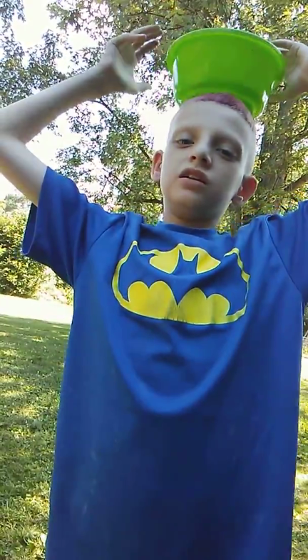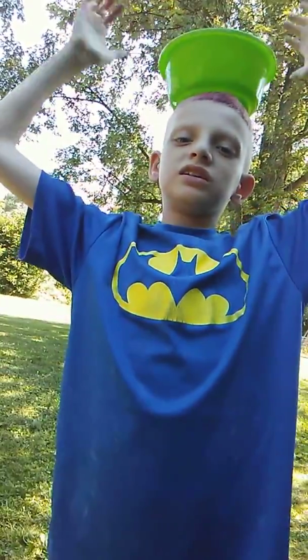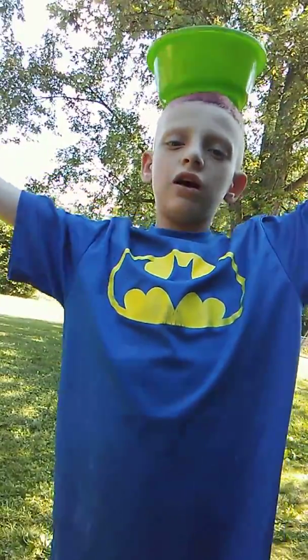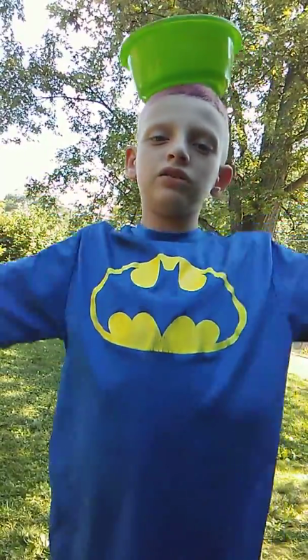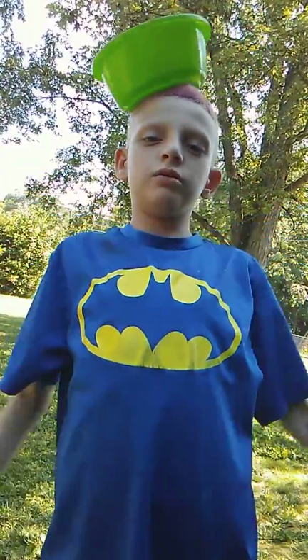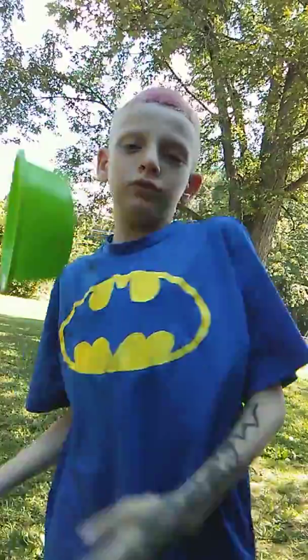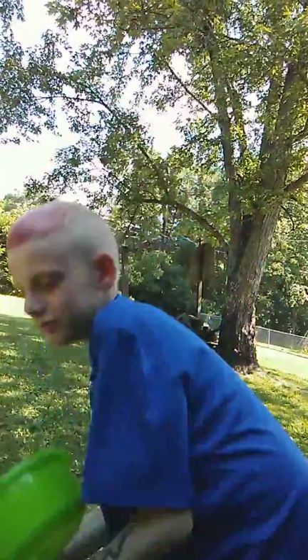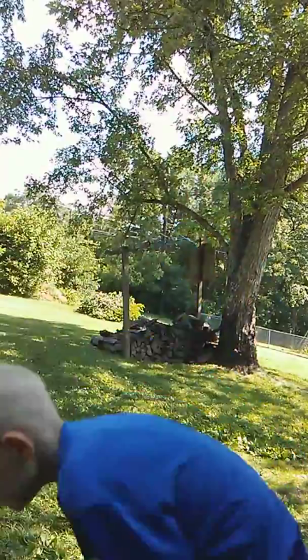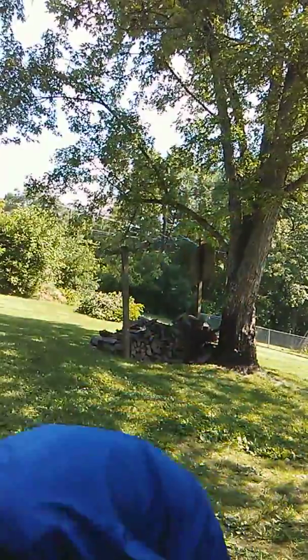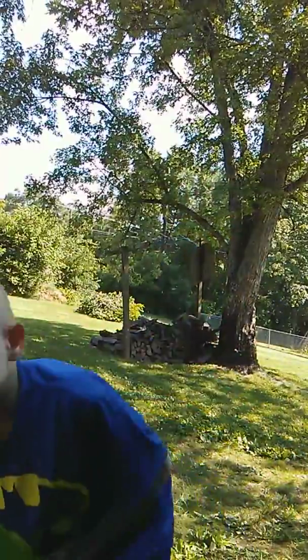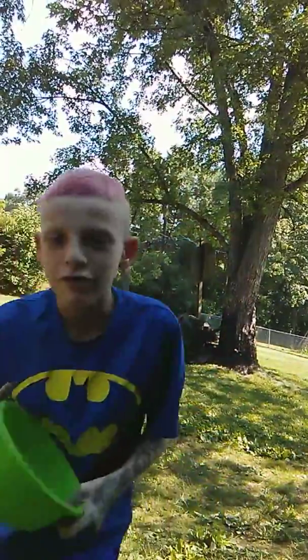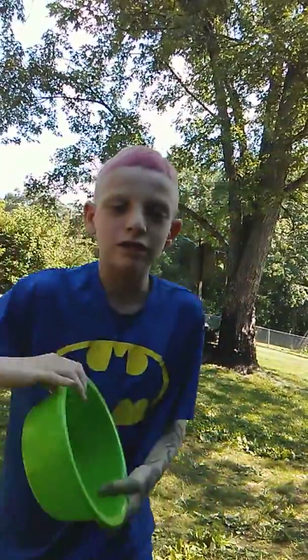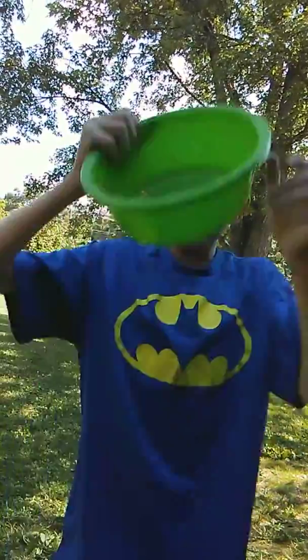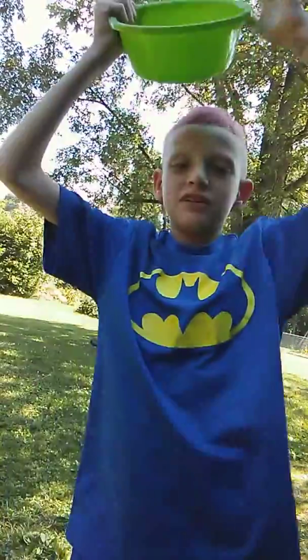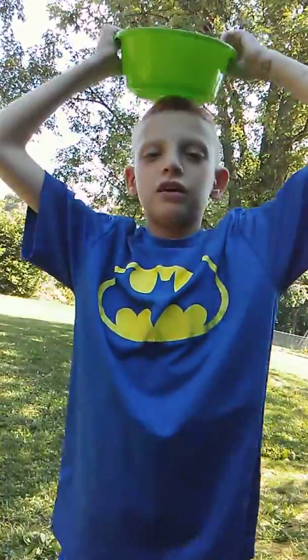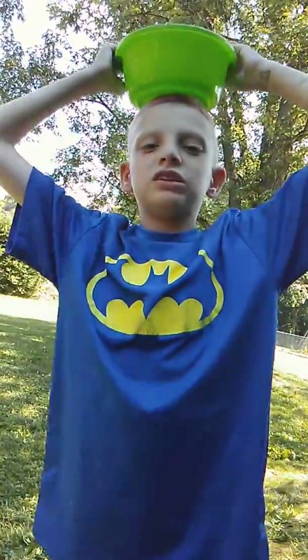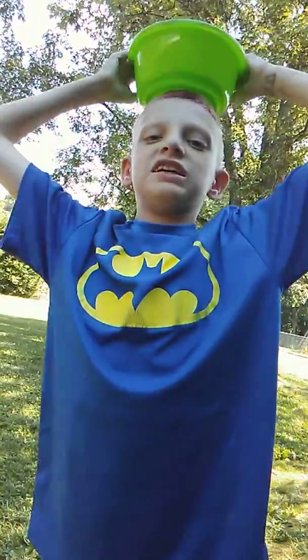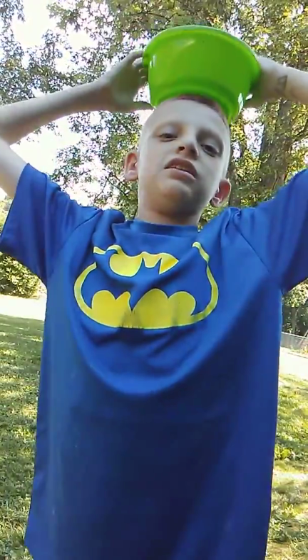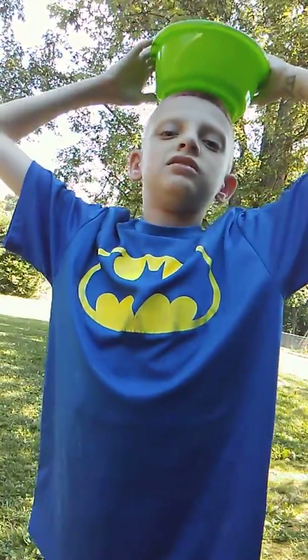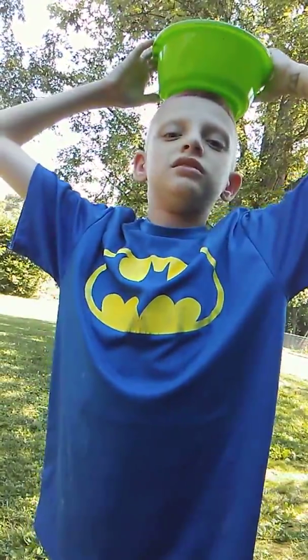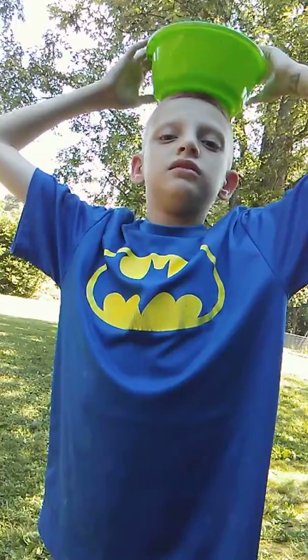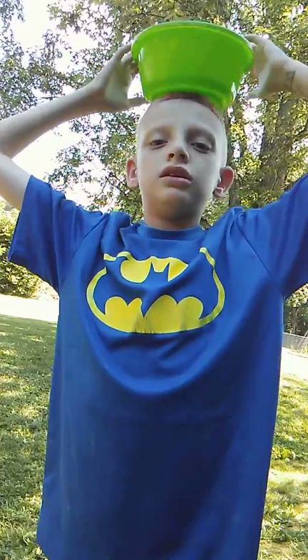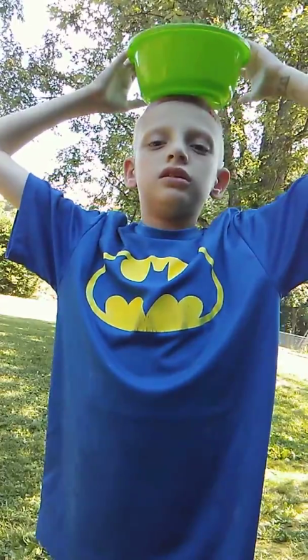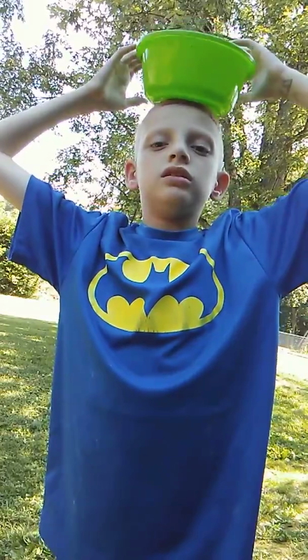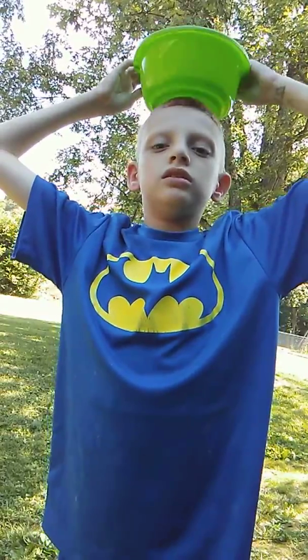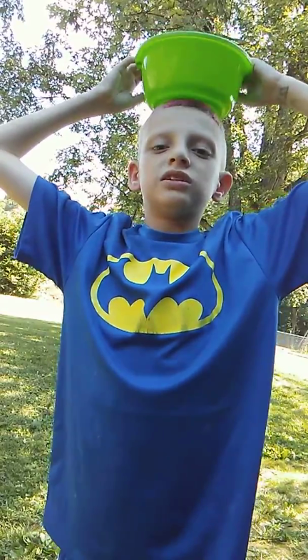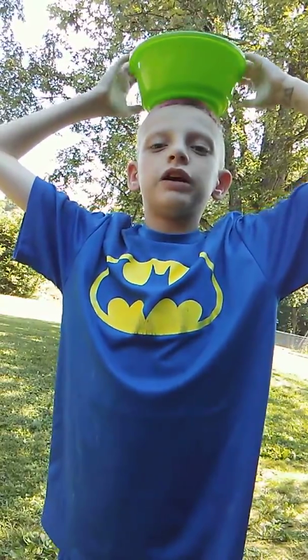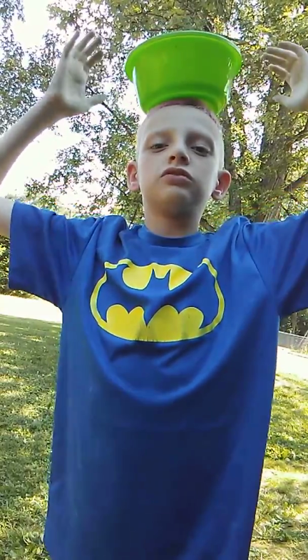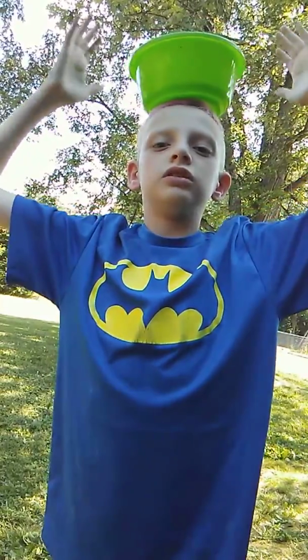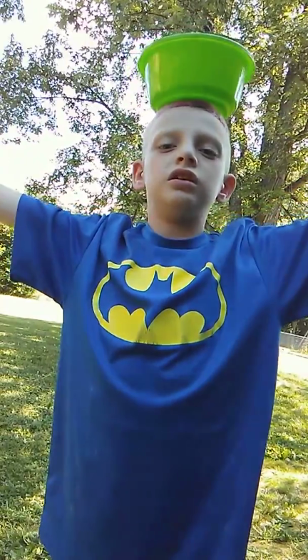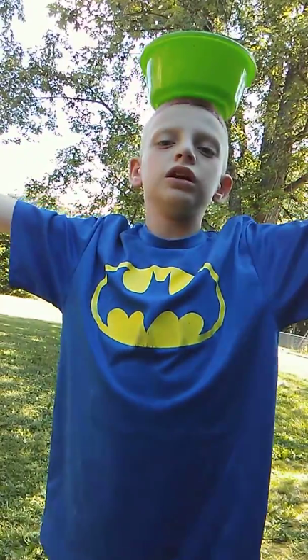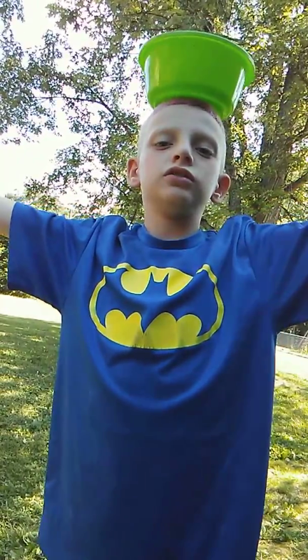This is how I balance my bowl. It balances on my head. Let's try again. So this balance is really good. All you got is,